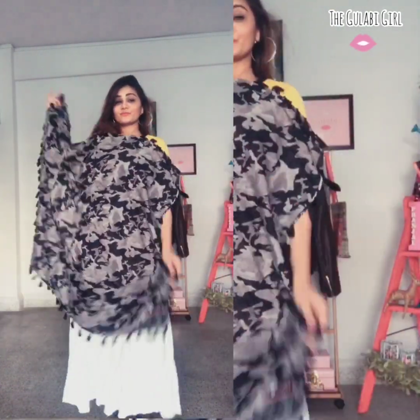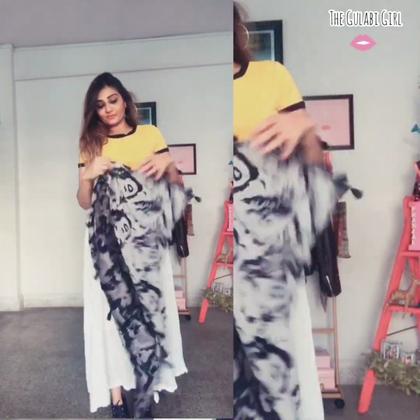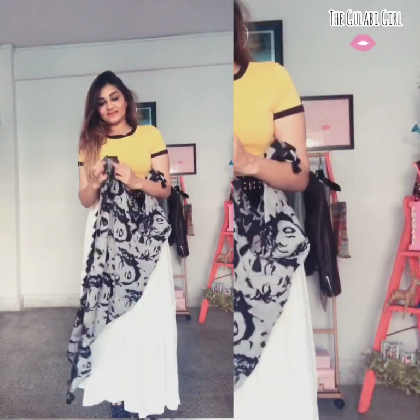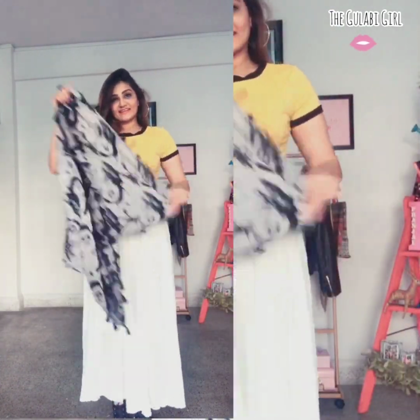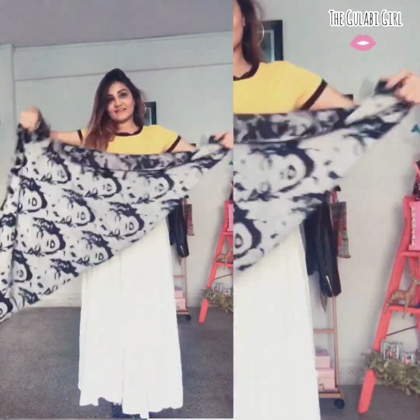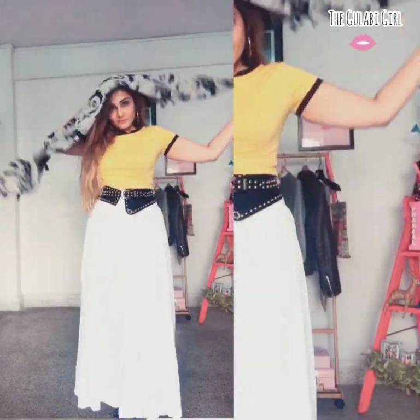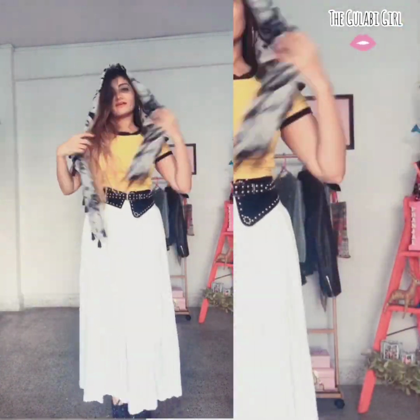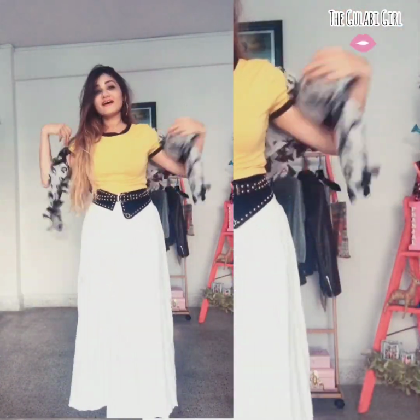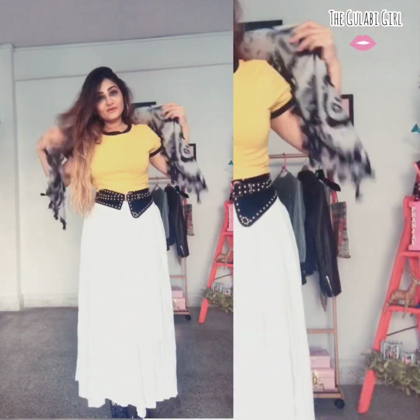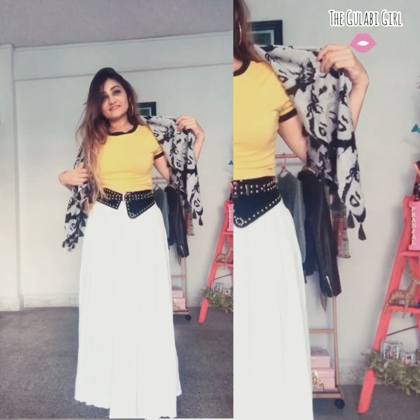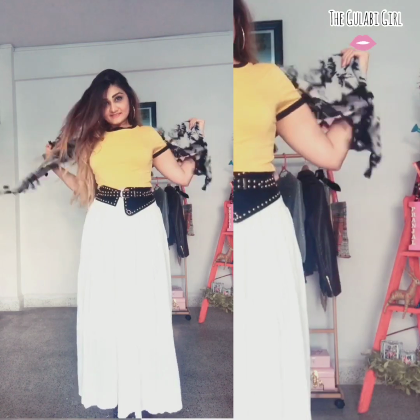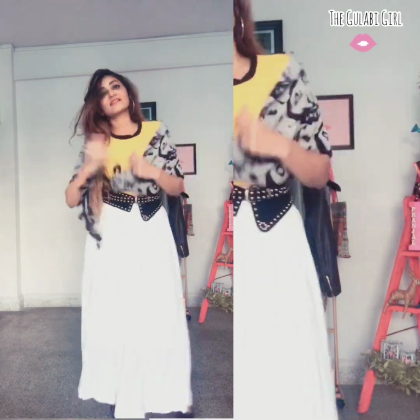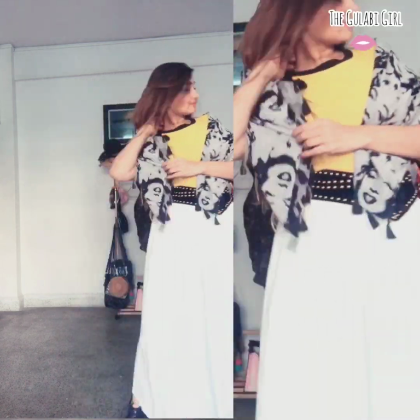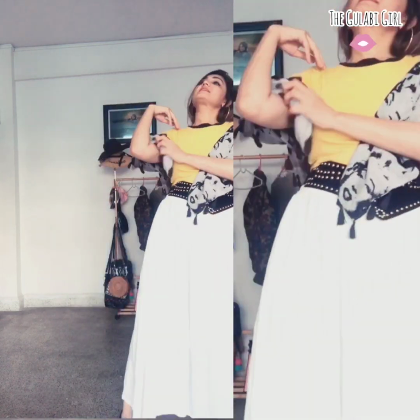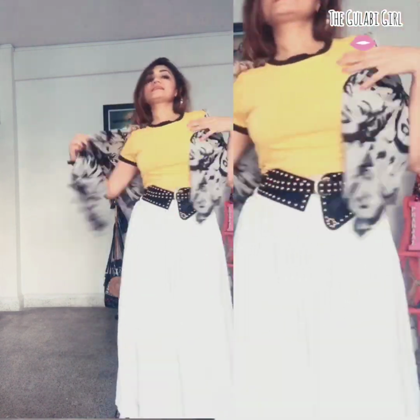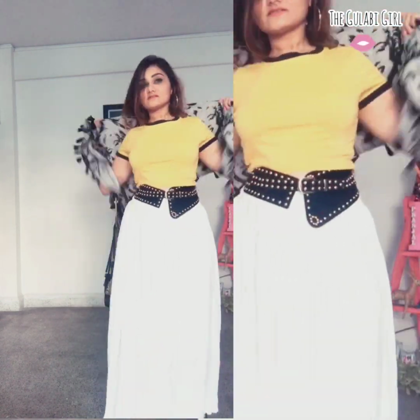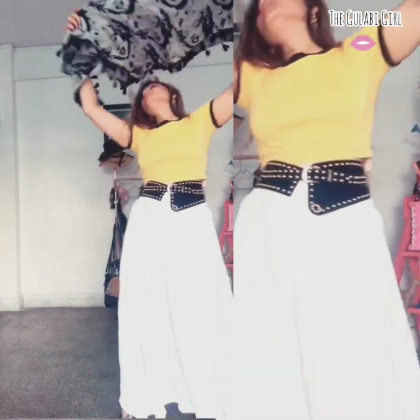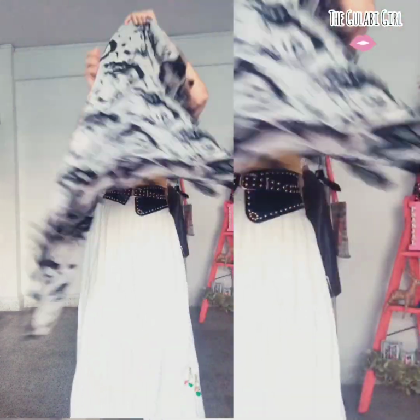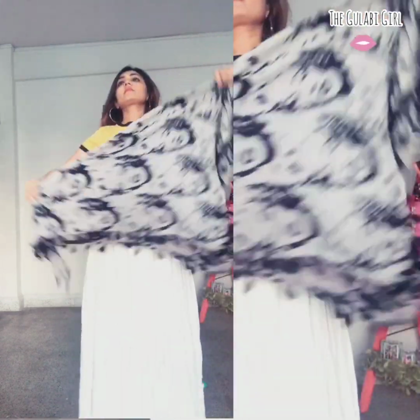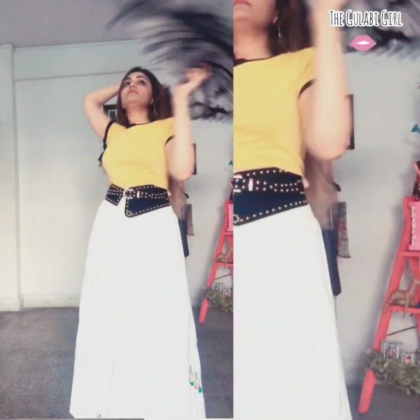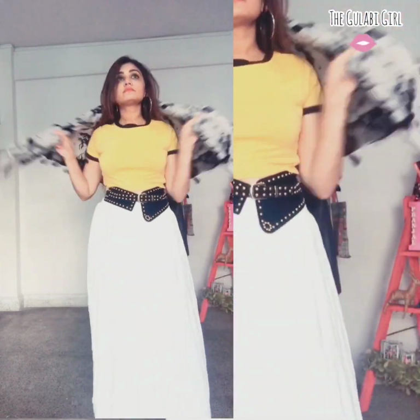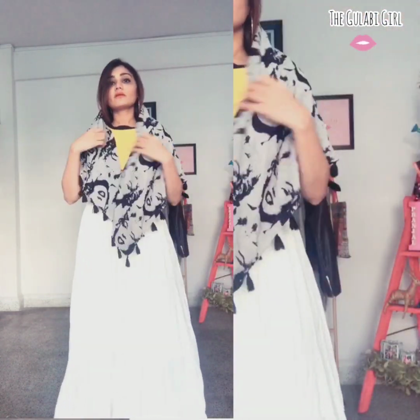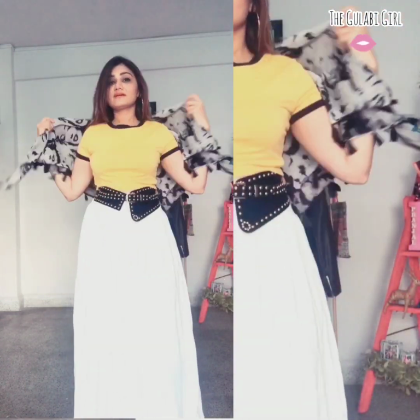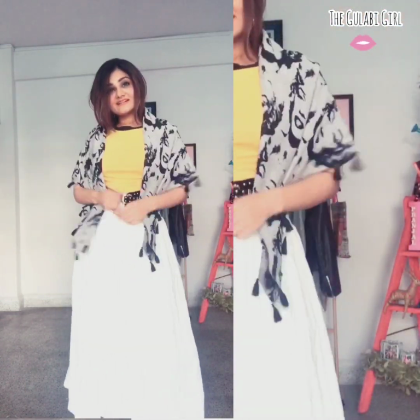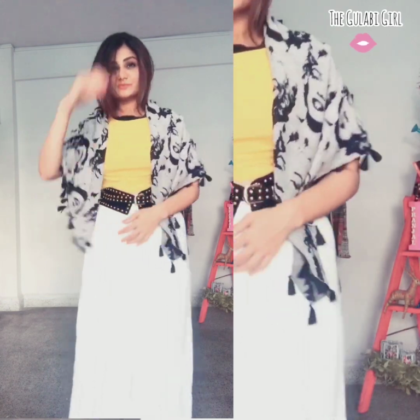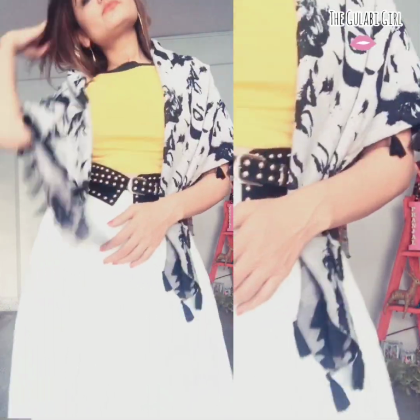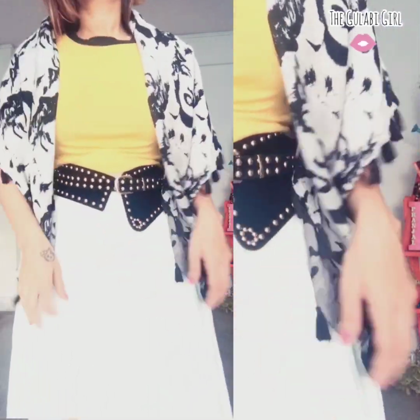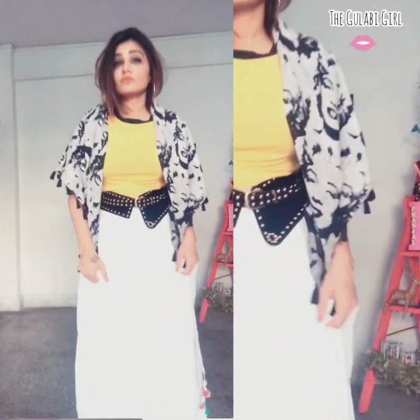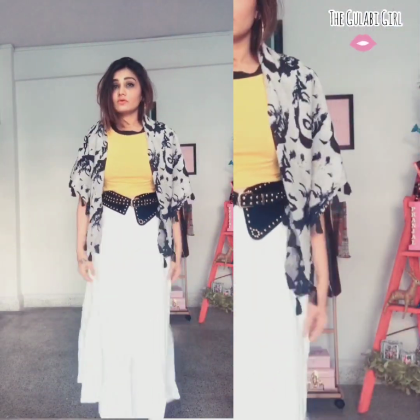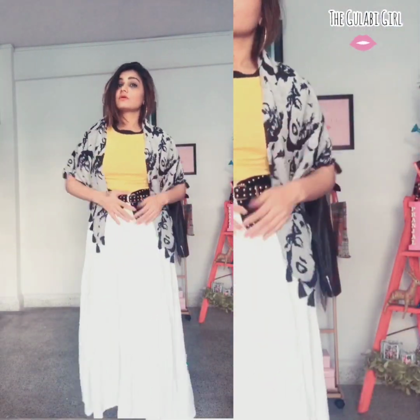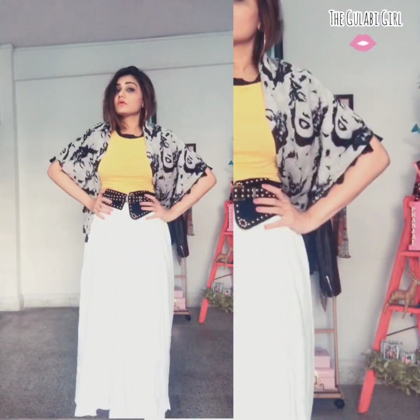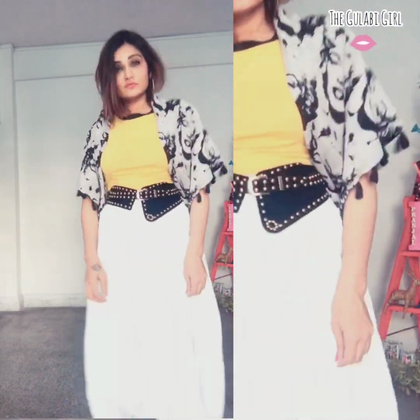If you want to give it a more ladylike and feminine touch, this is the way you can style a scarf around your maxi dress. This is one style.